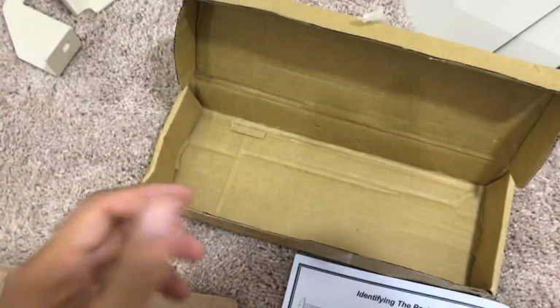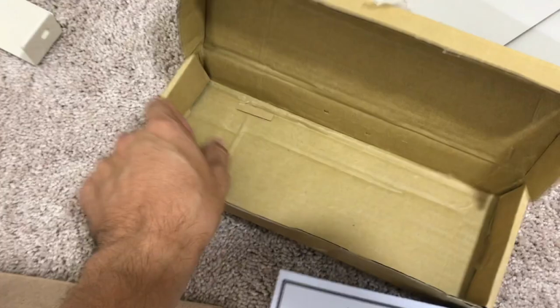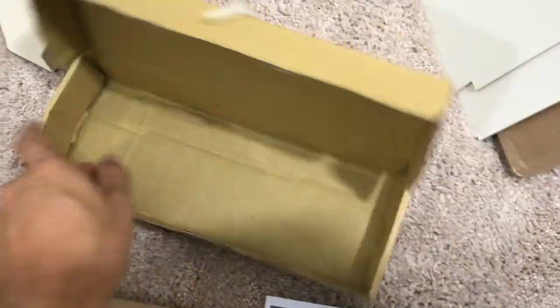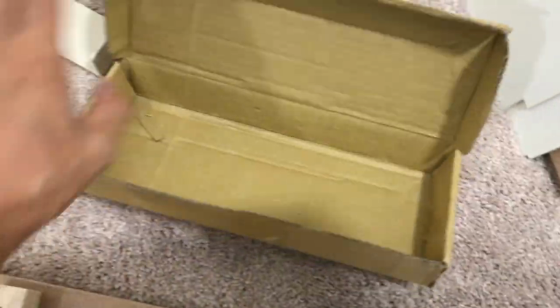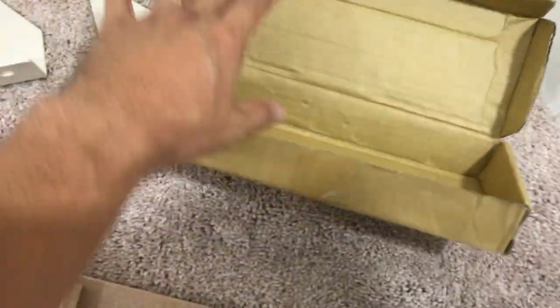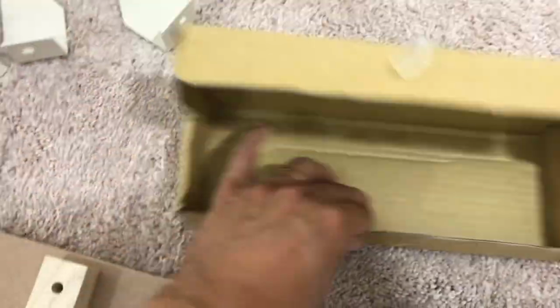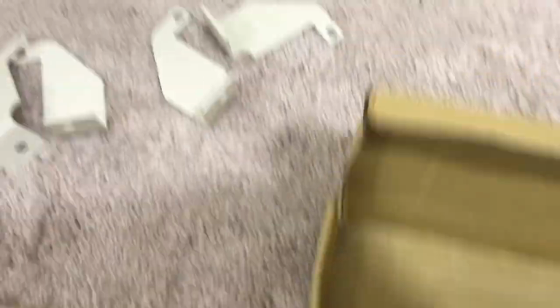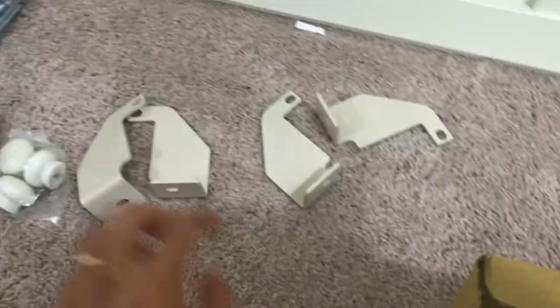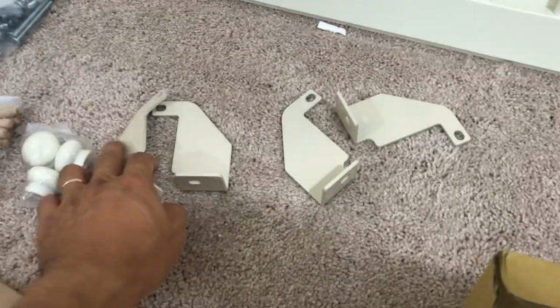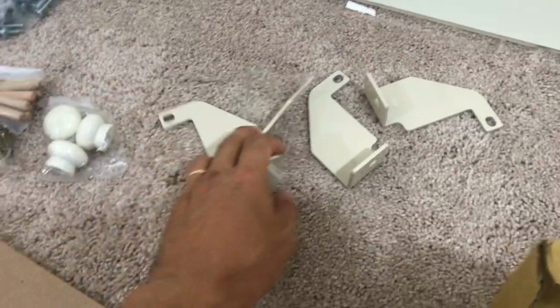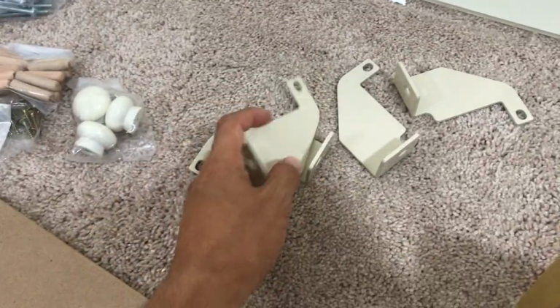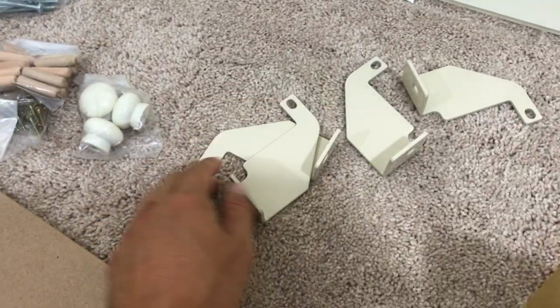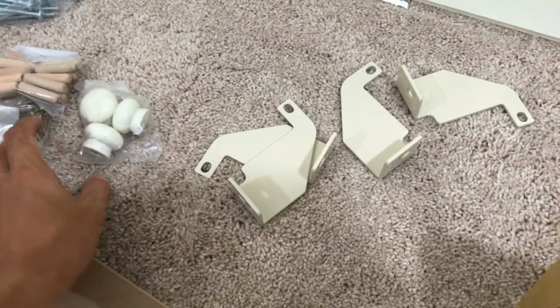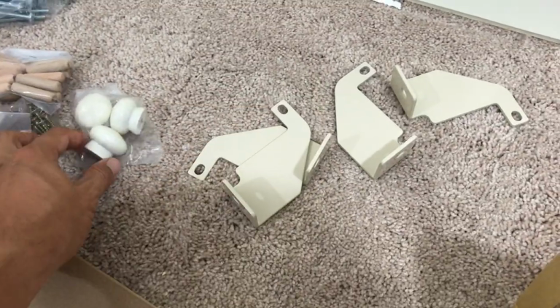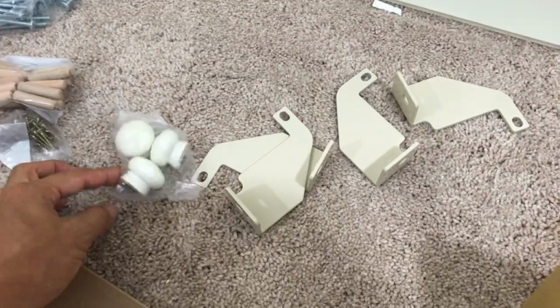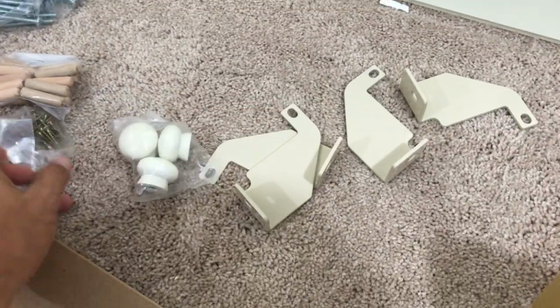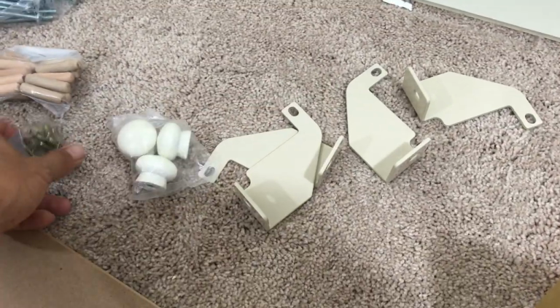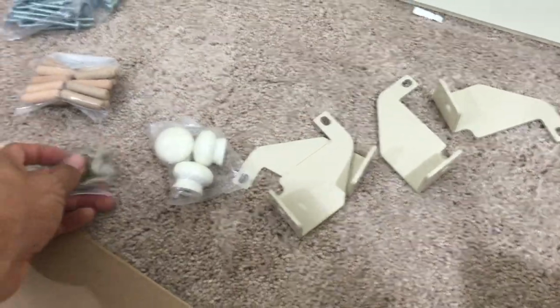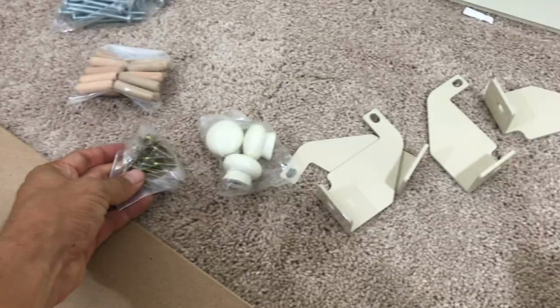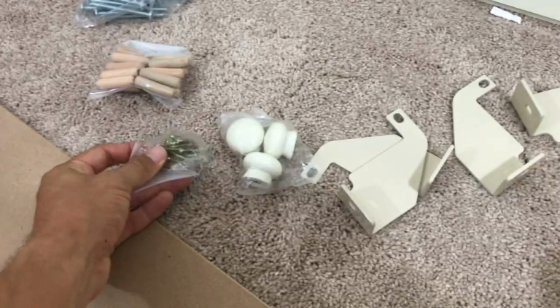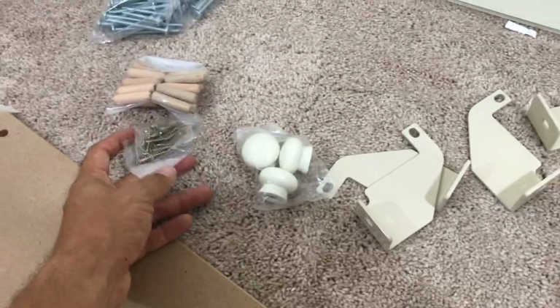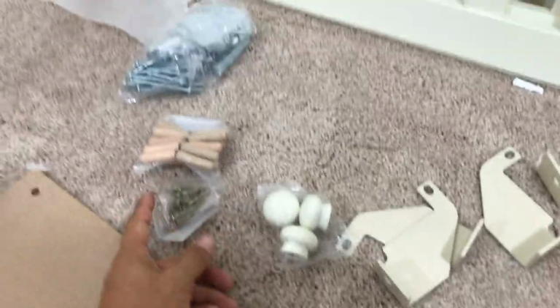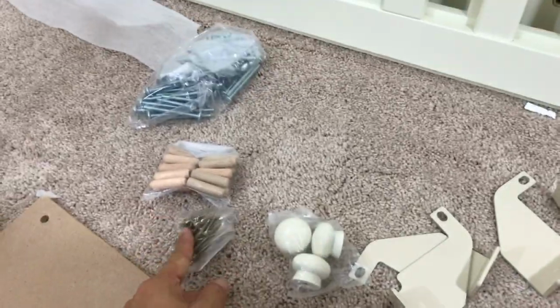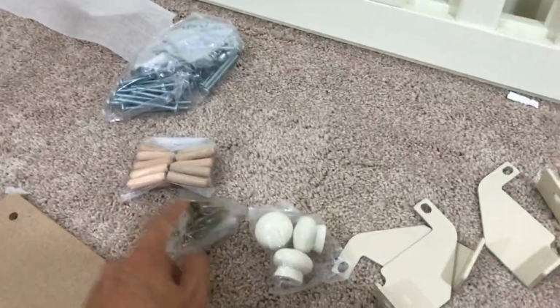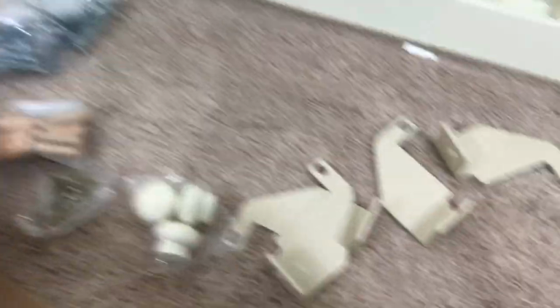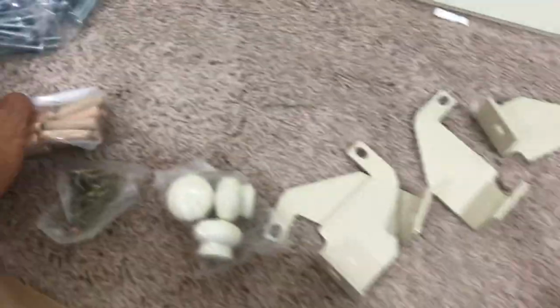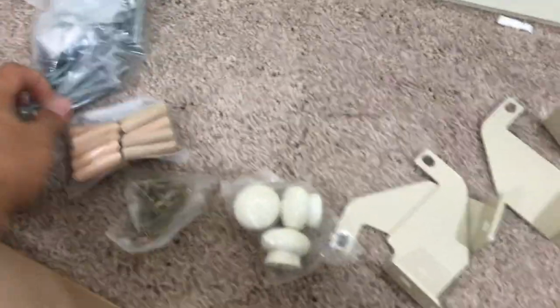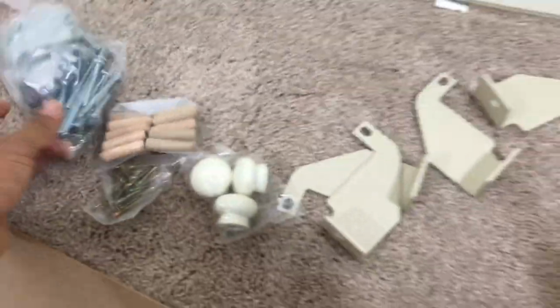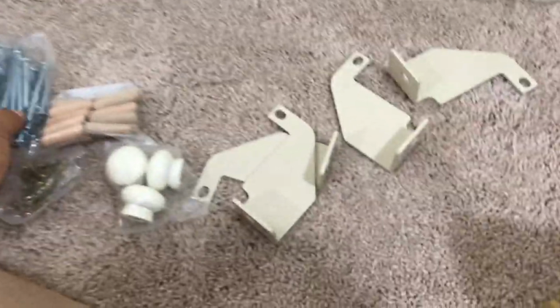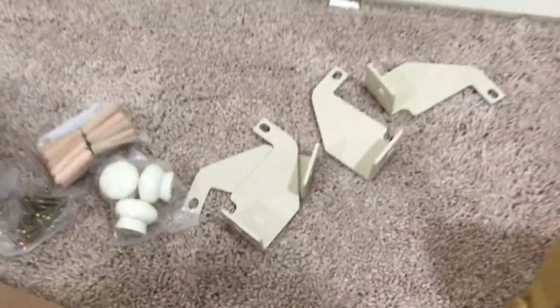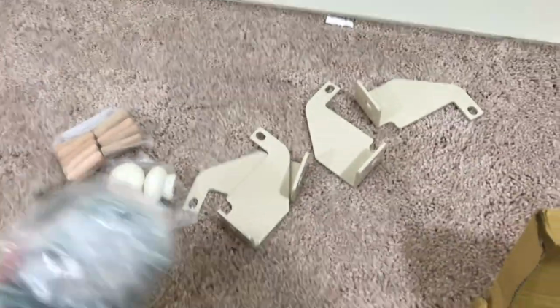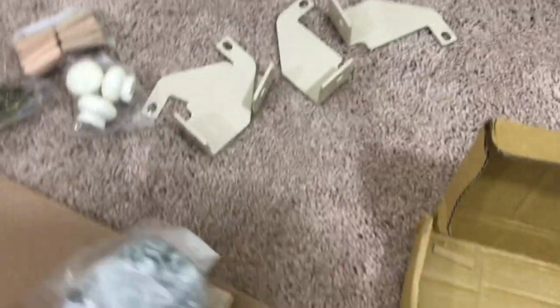You're going to open up this box that they give you and you're going to get a couple more pieces in here. Make sure you keep all these and don't lose any of them.